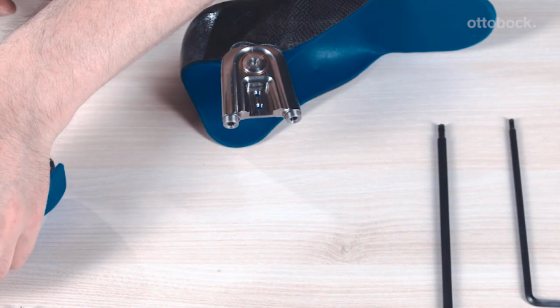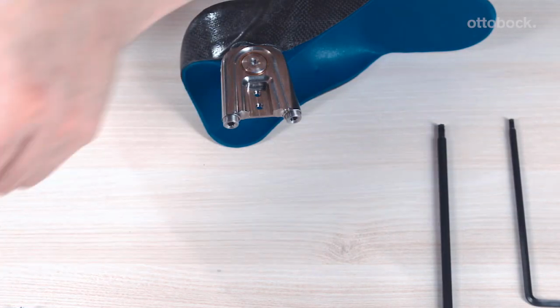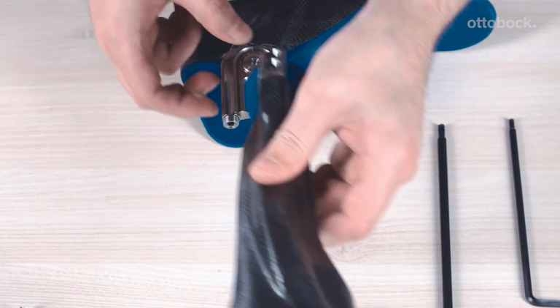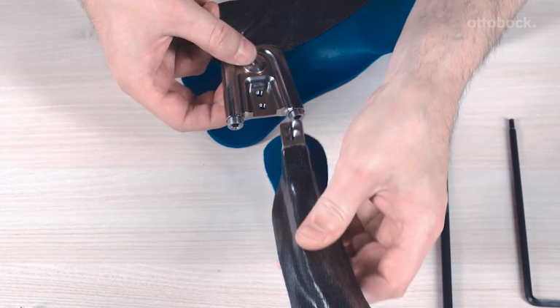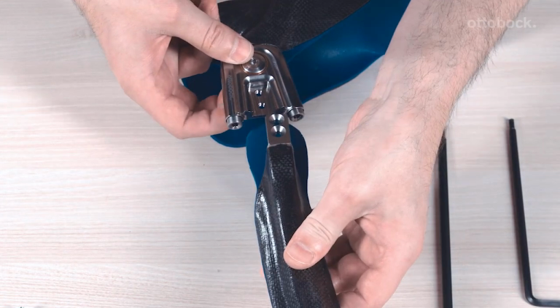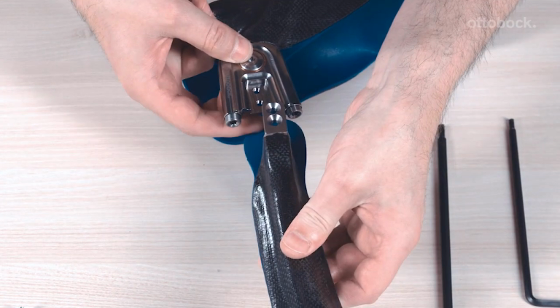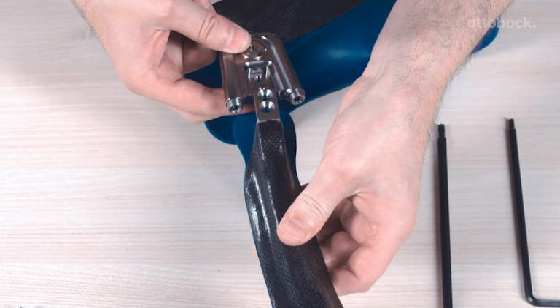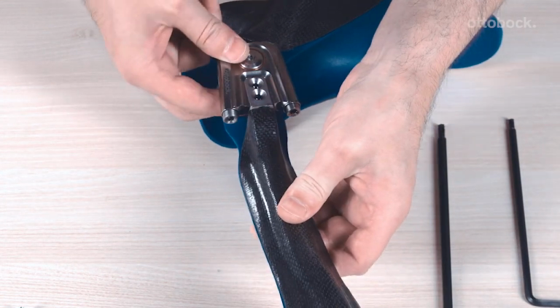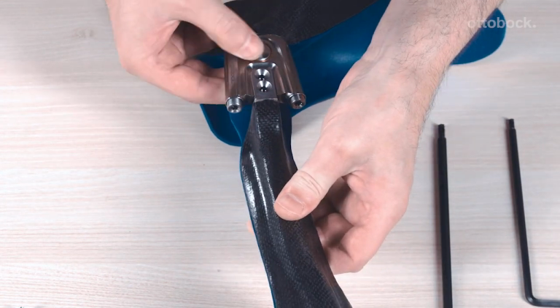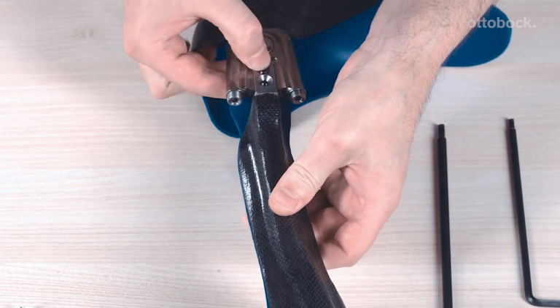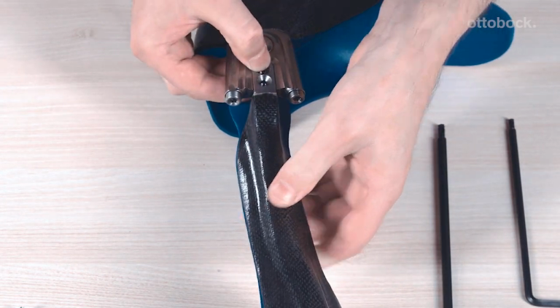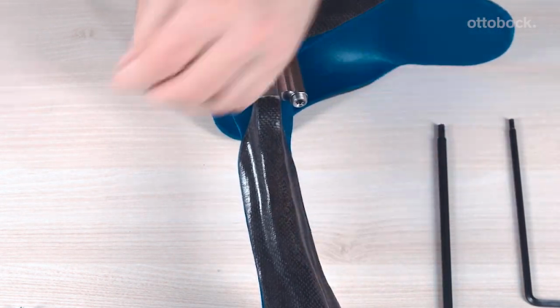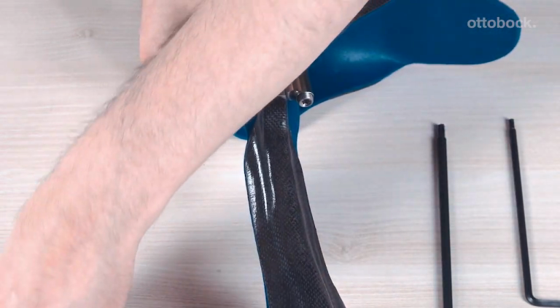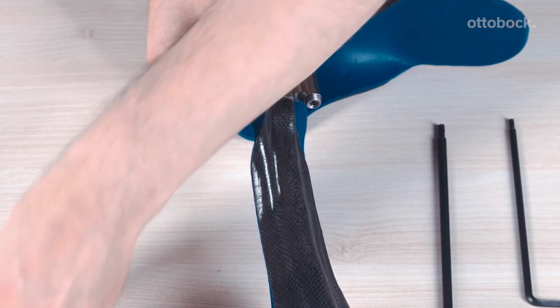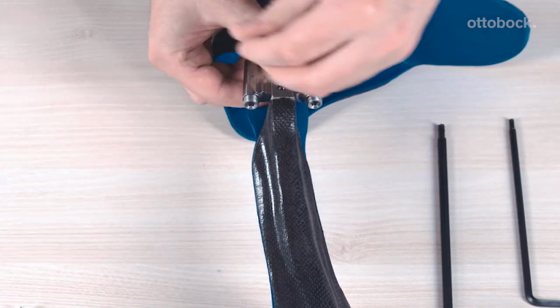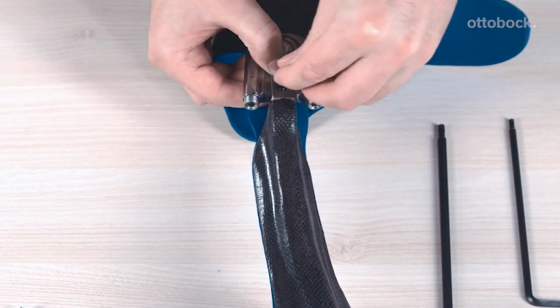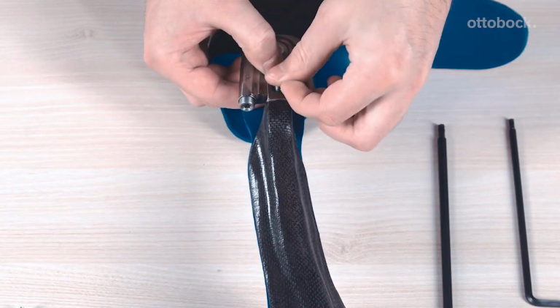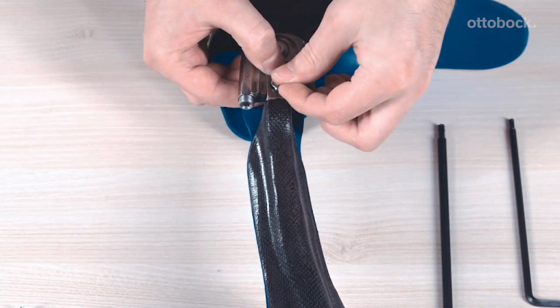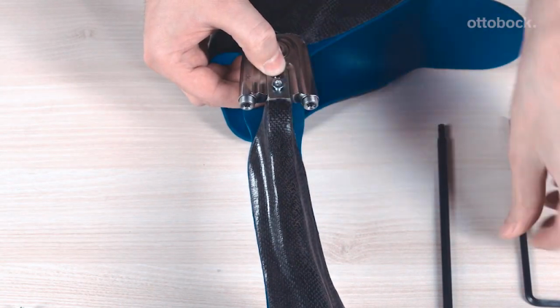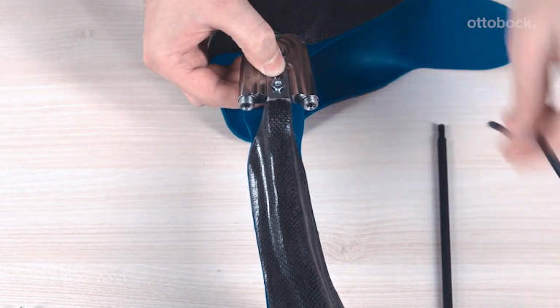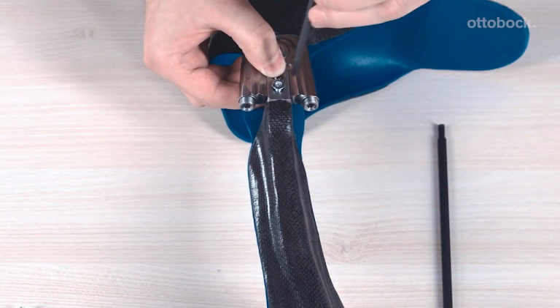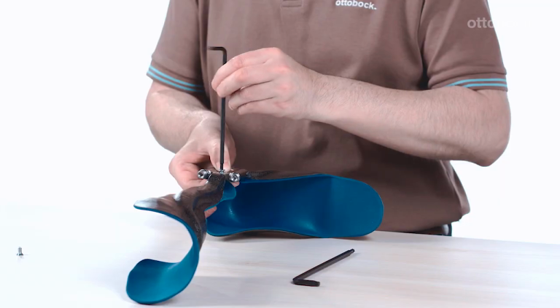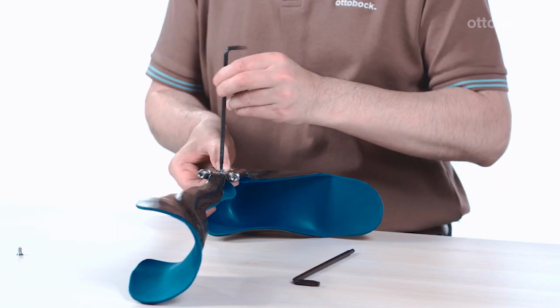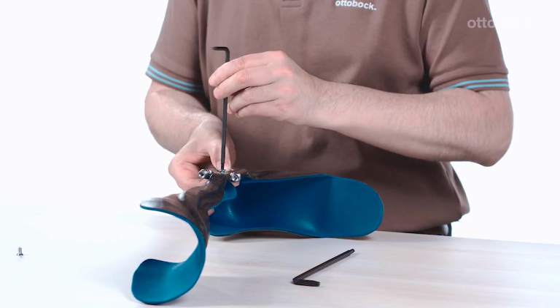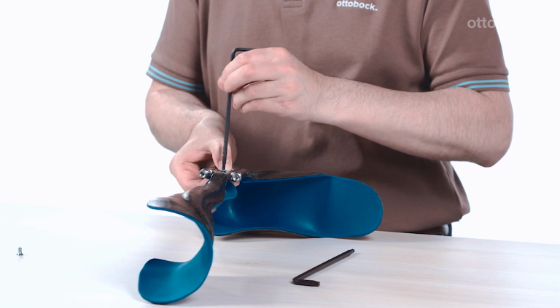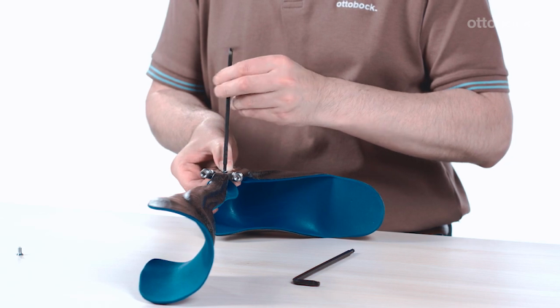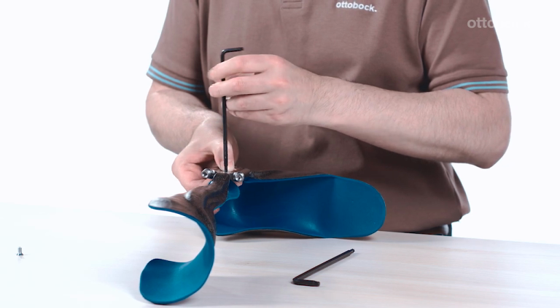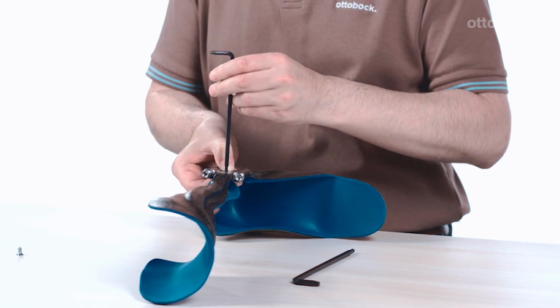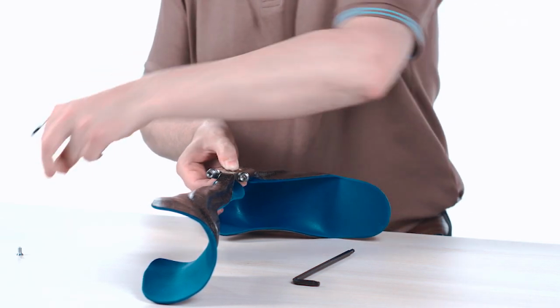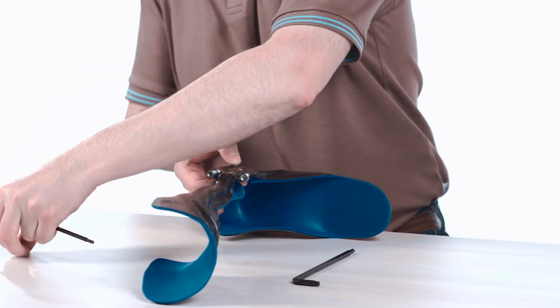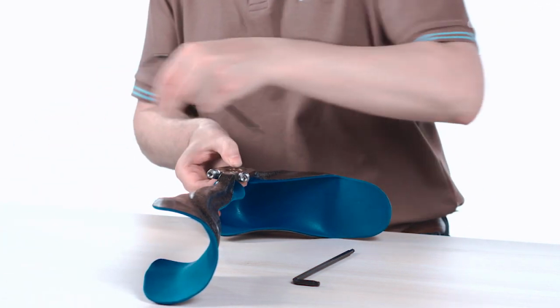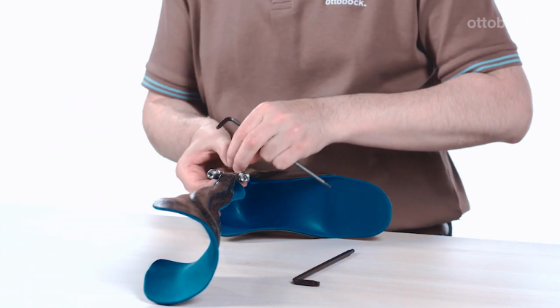Install the lower leg shell by using the two countersunk head screws to screw the lamination bar to the basic piece. The two screws must be tightened using the specified torque and secured with Loctite 241 during final installation.